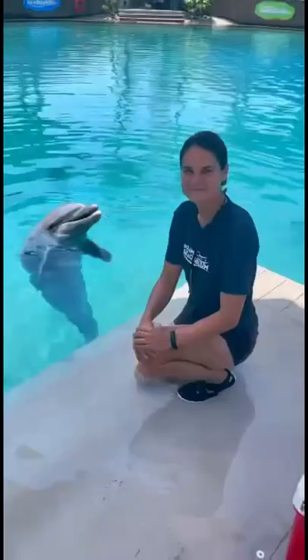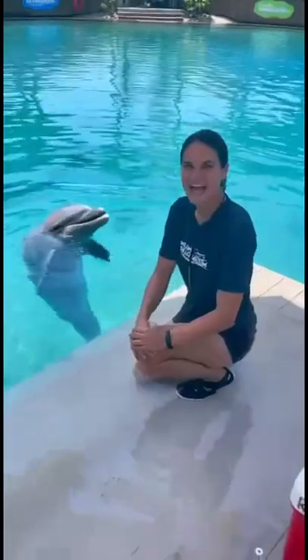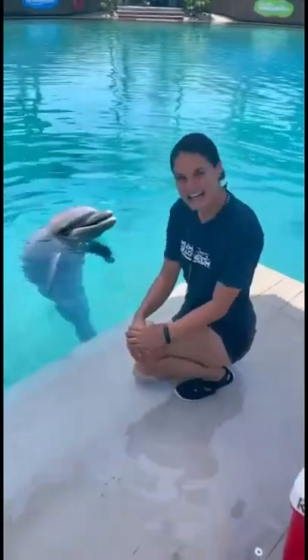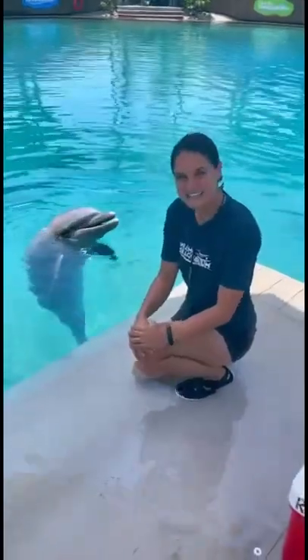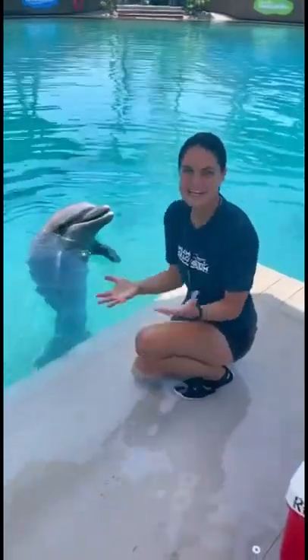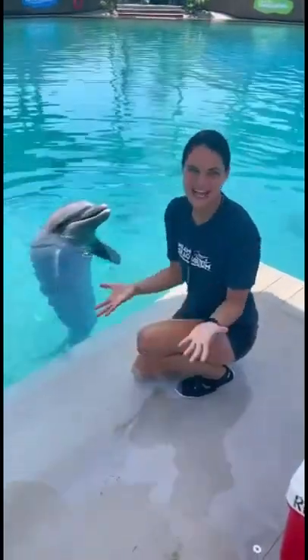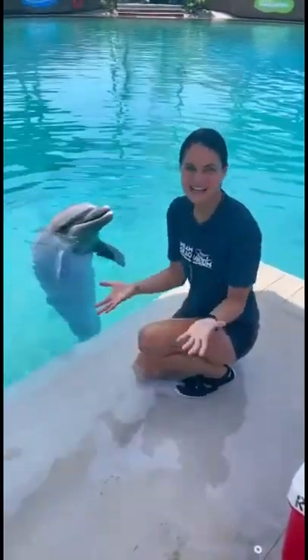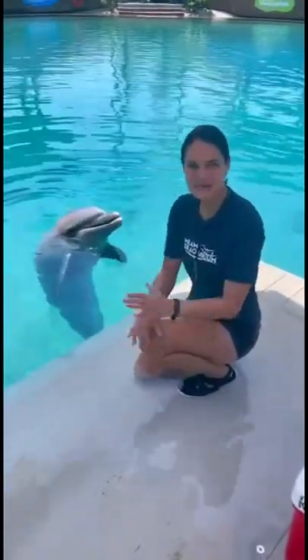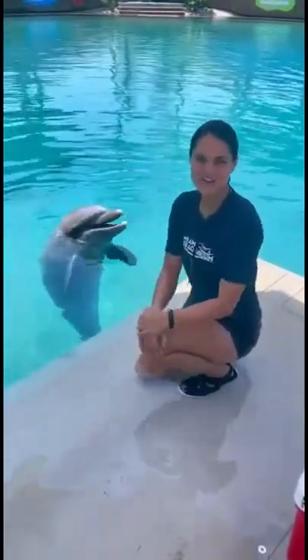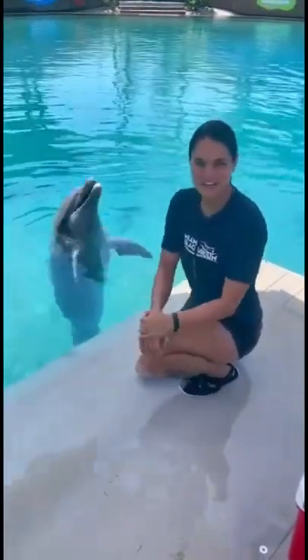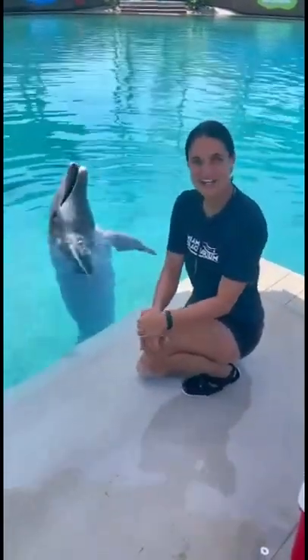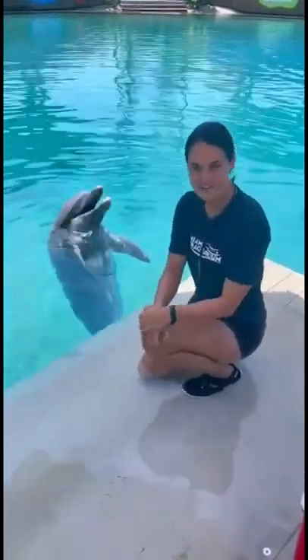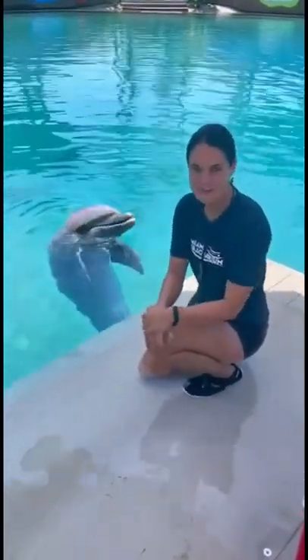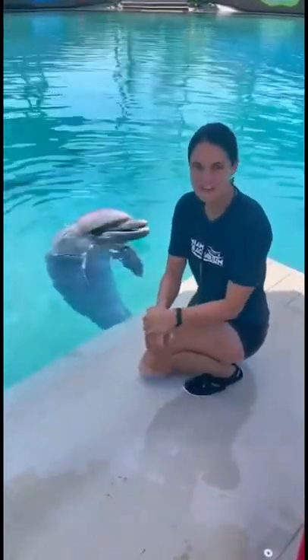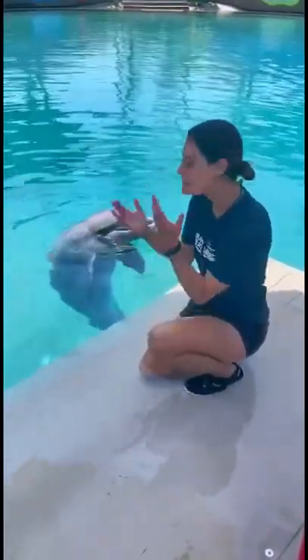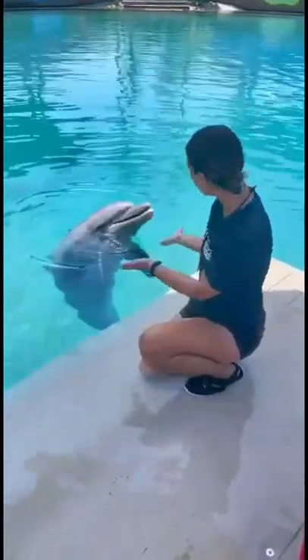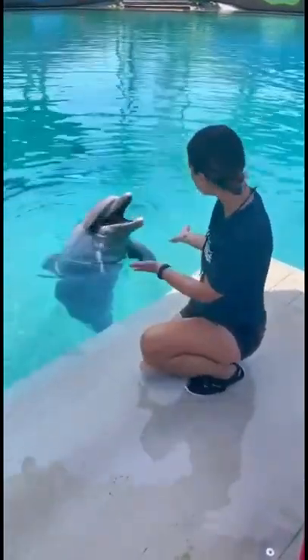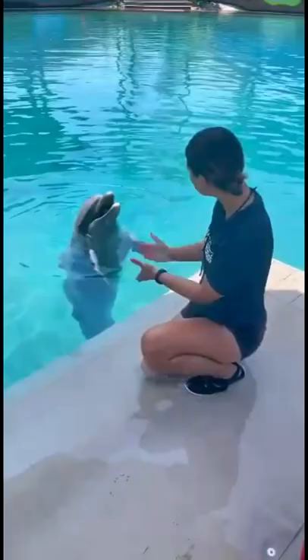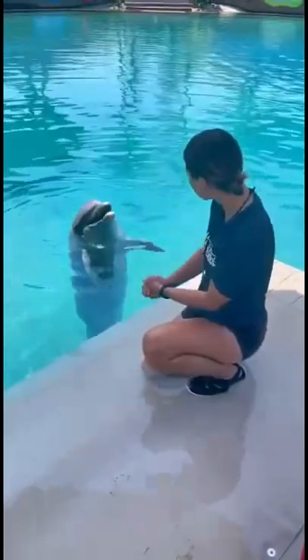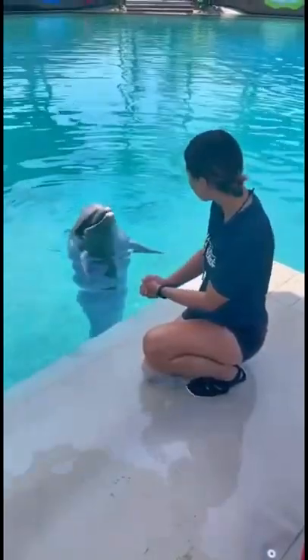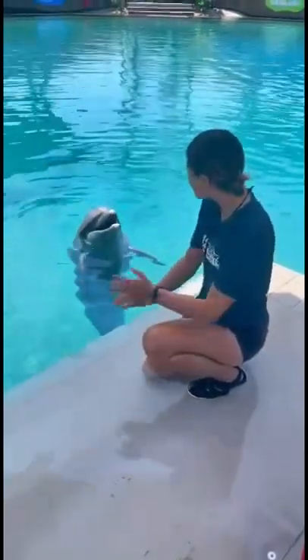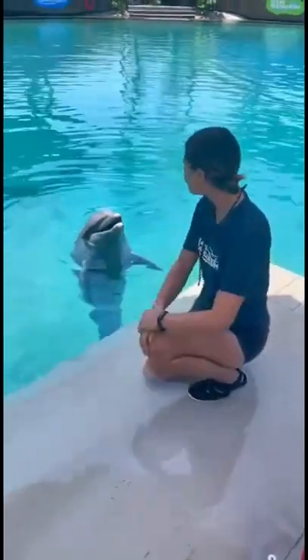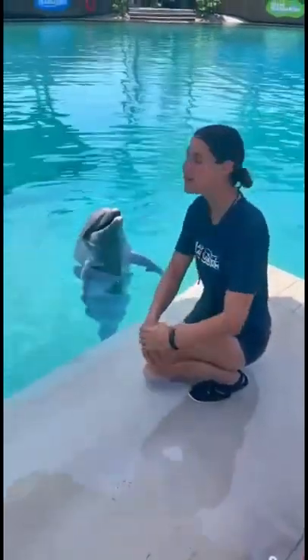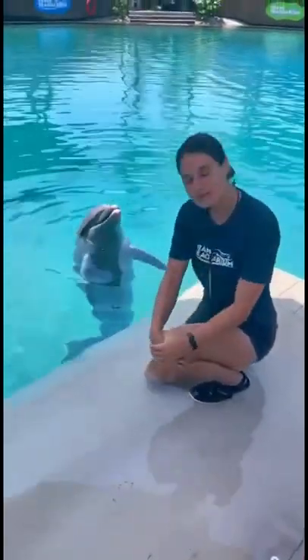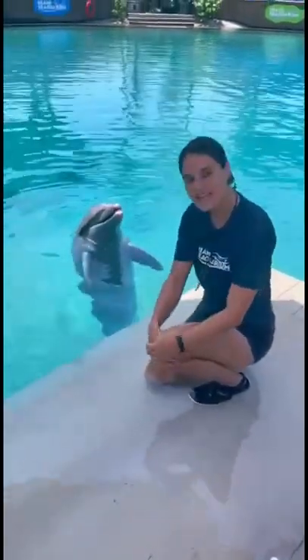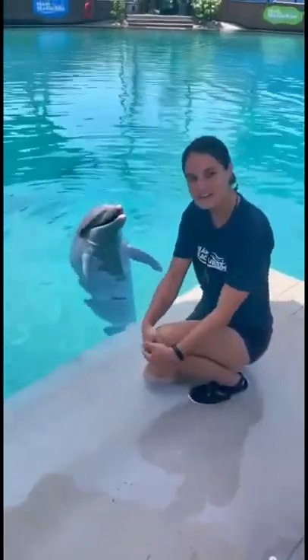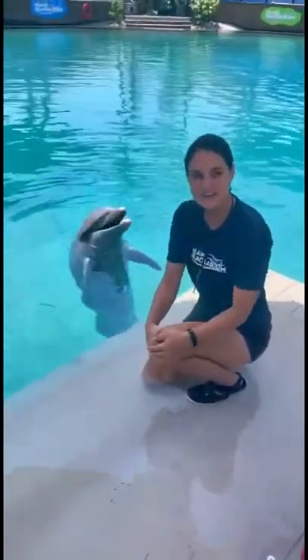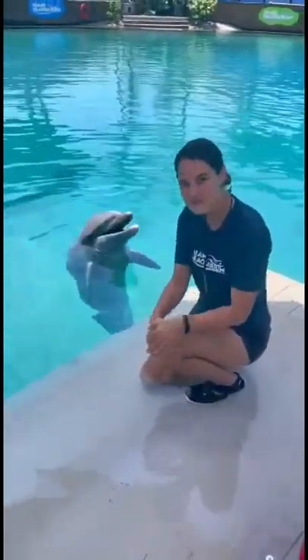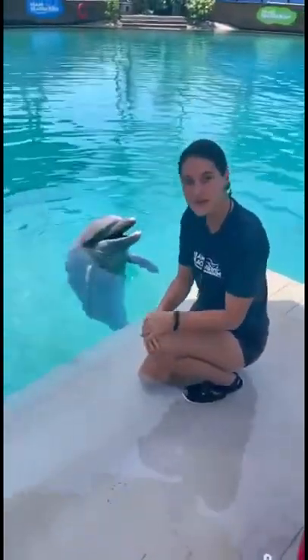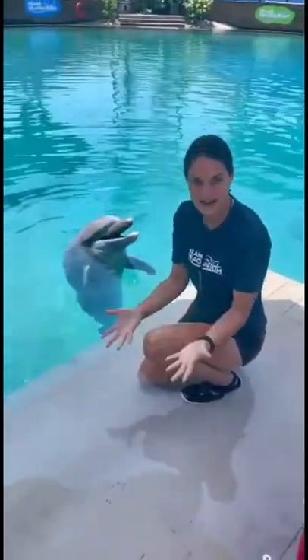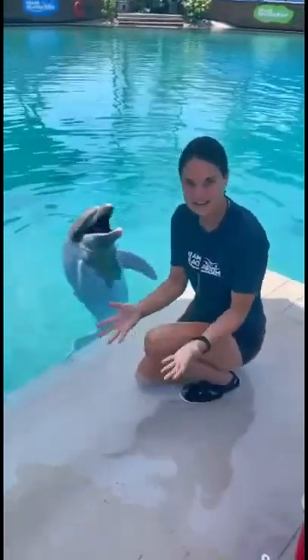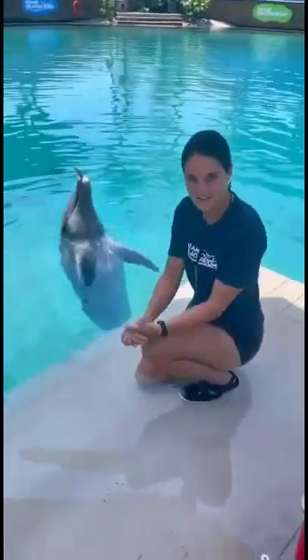Hi guys, my name is Allie. I am one of the trainers here at the Flipper Lagoon. And joining me is Ripley. Ripley is our 28-year-old adult male bottlenose dolphin.